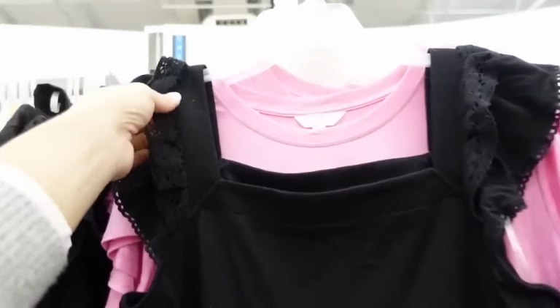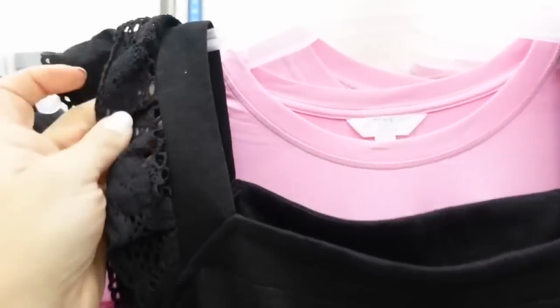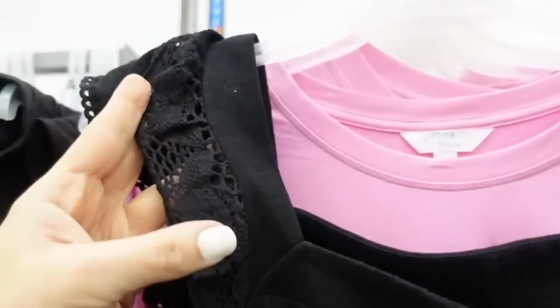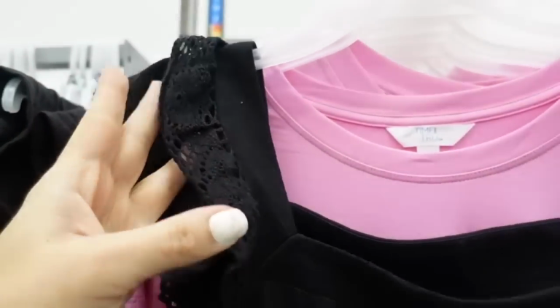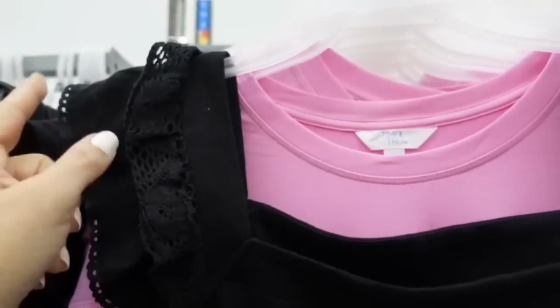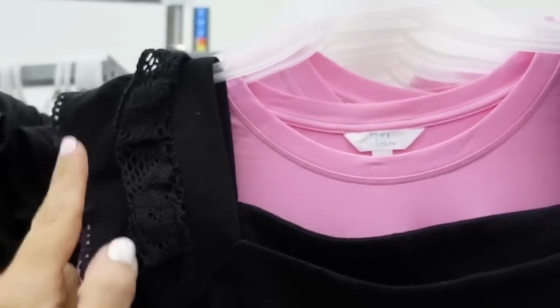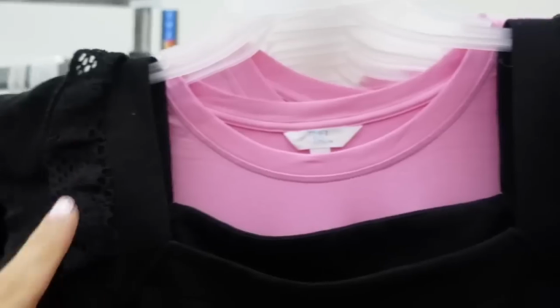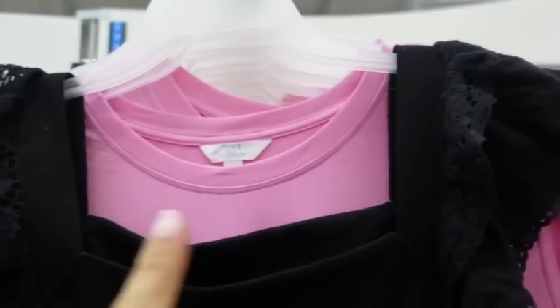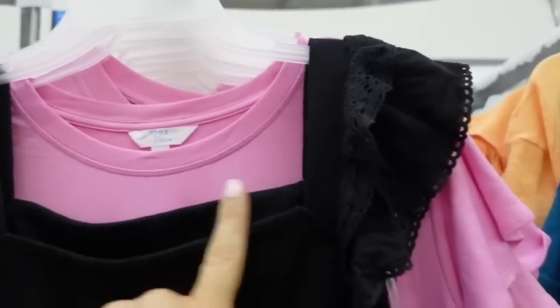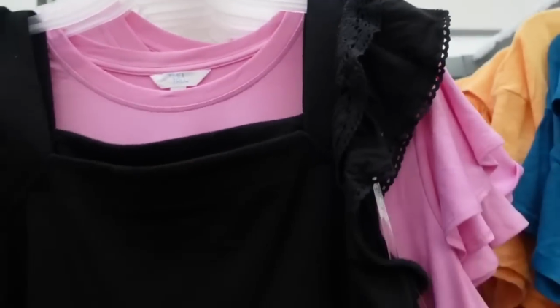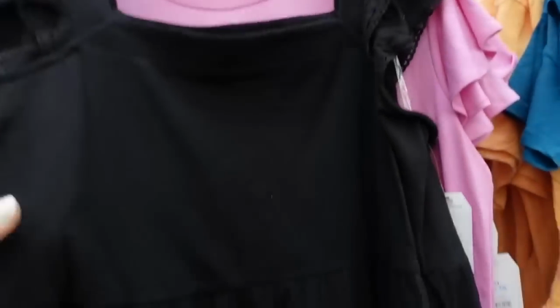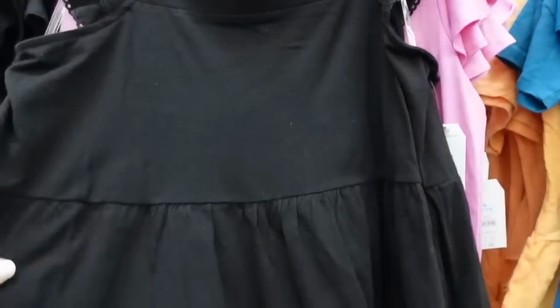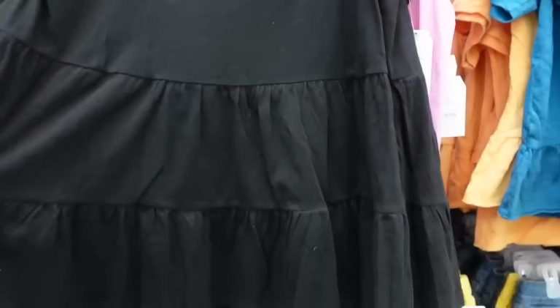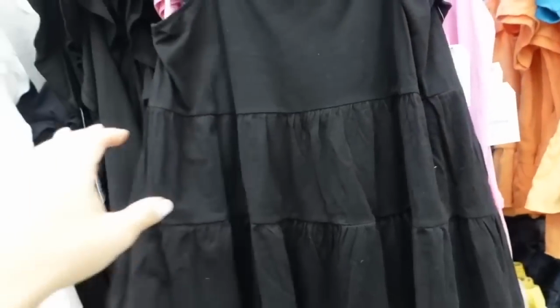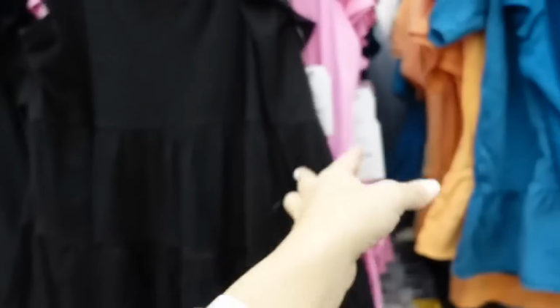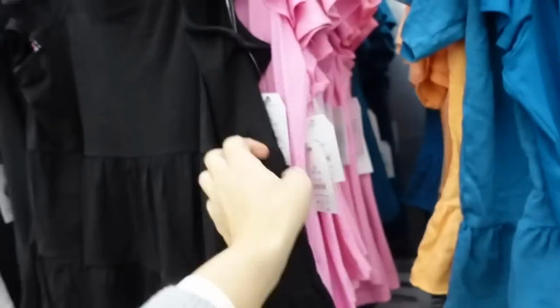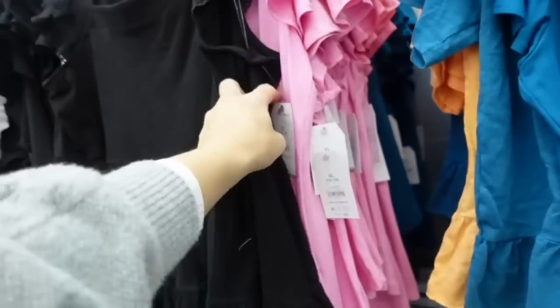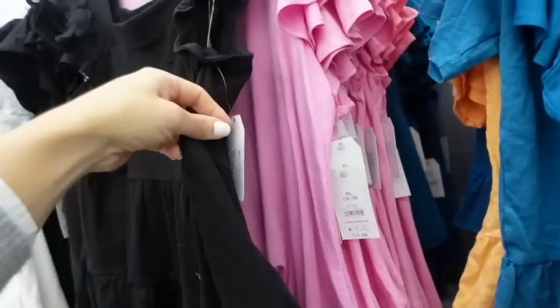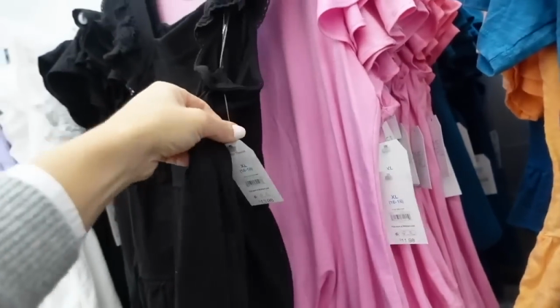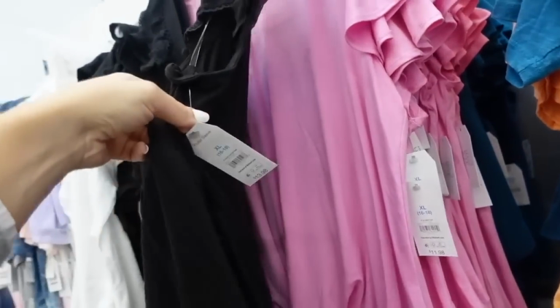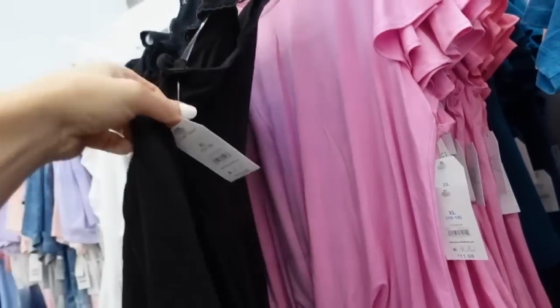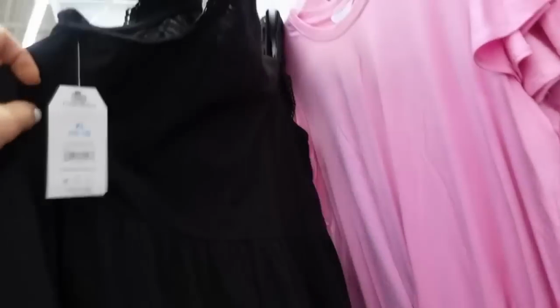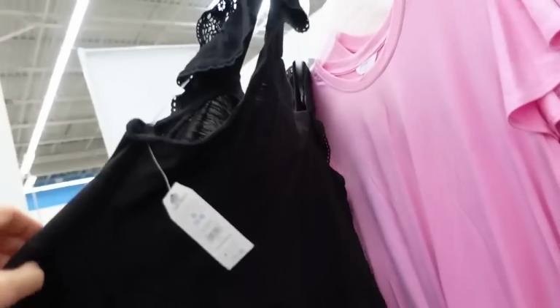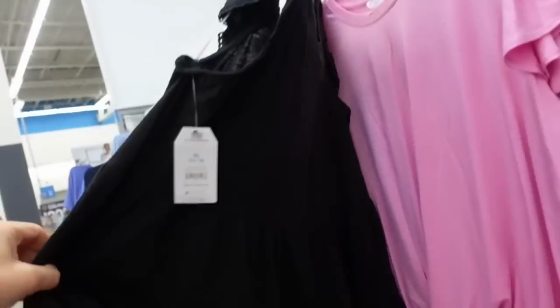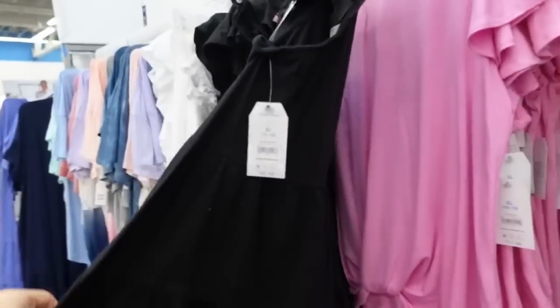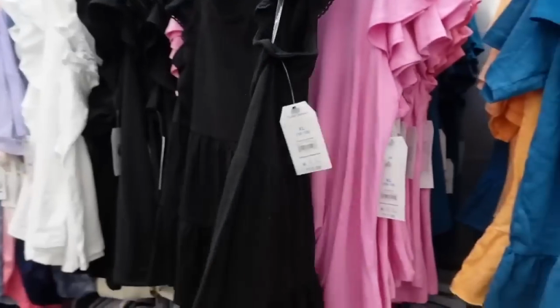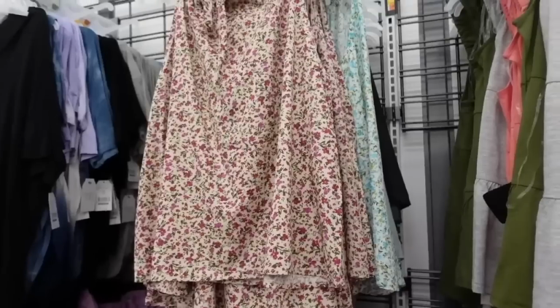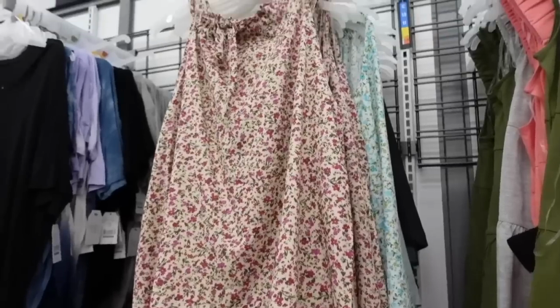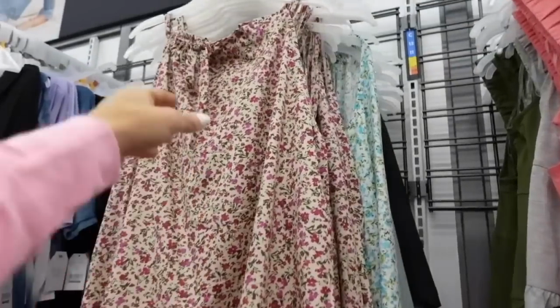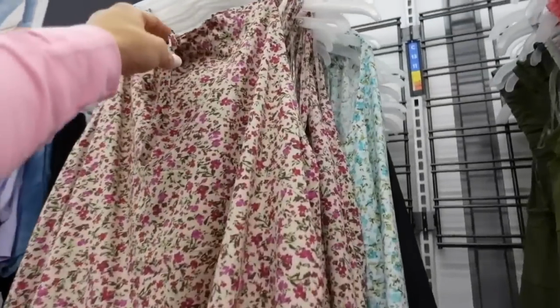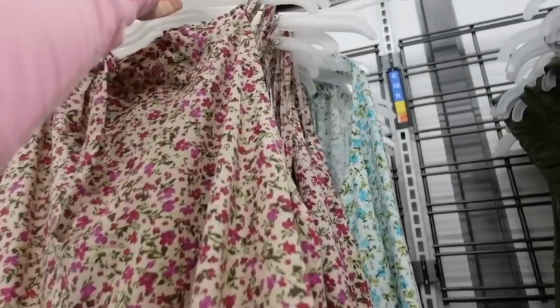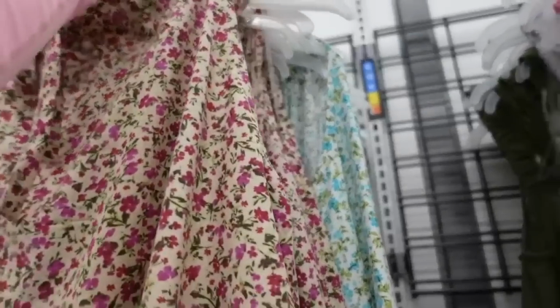Baby doll top from Time and True with eyelet trim — eyelet trim at the top, squared neckline, tiers all the way down, same kind of flowy fit. These are $13.98.